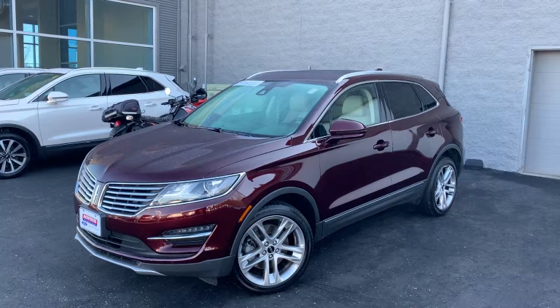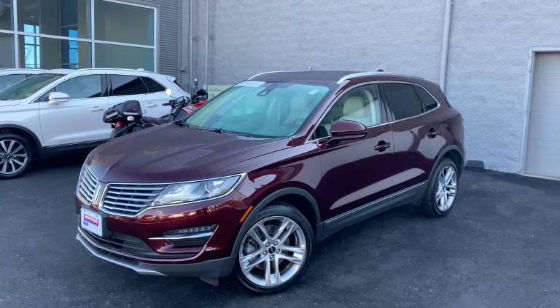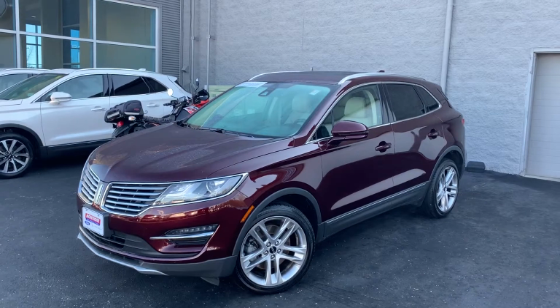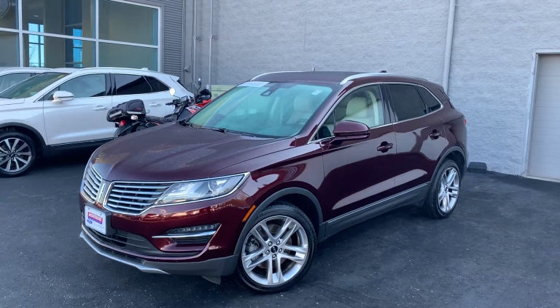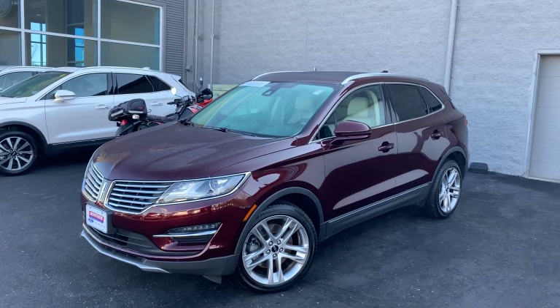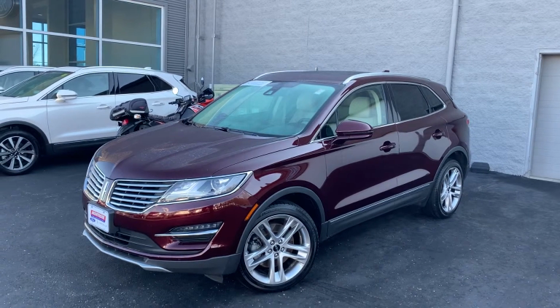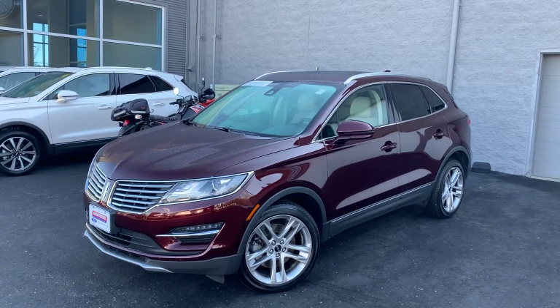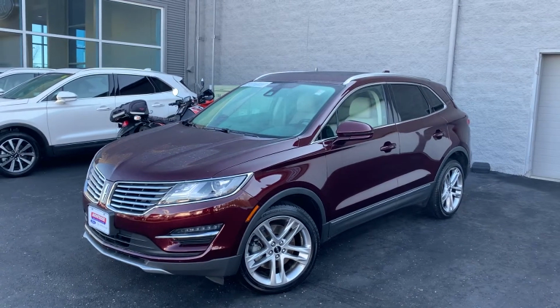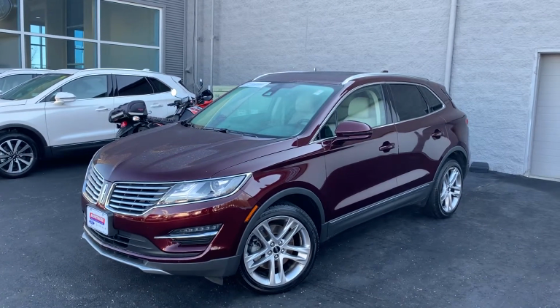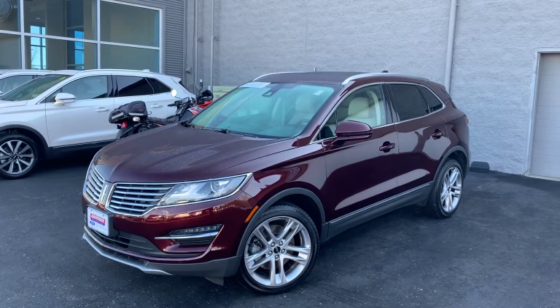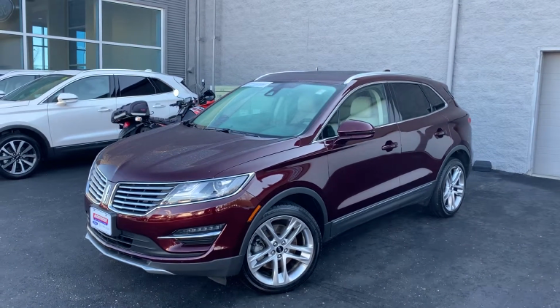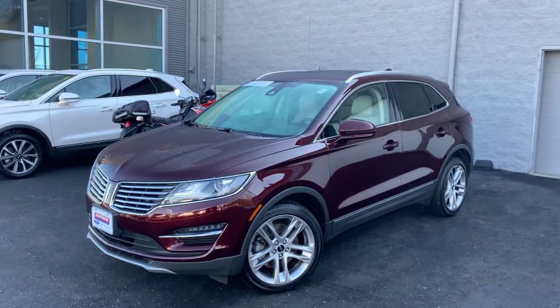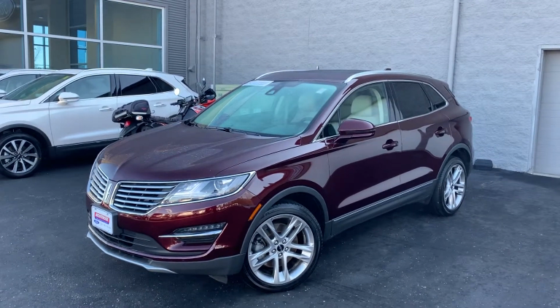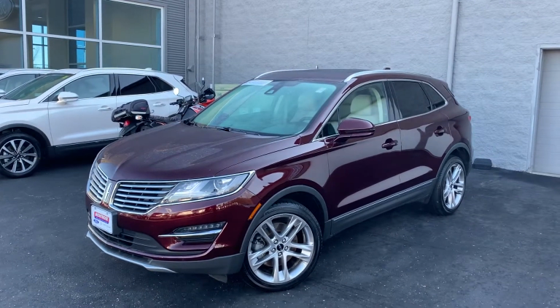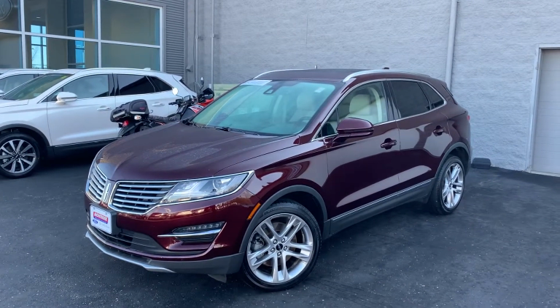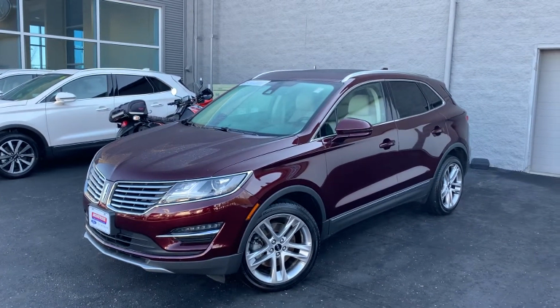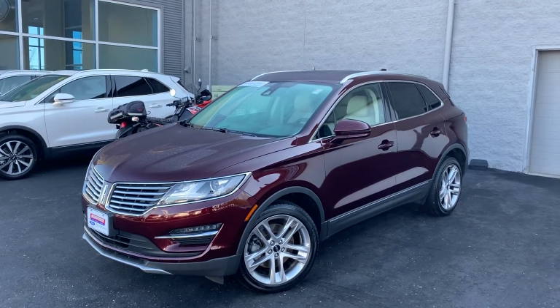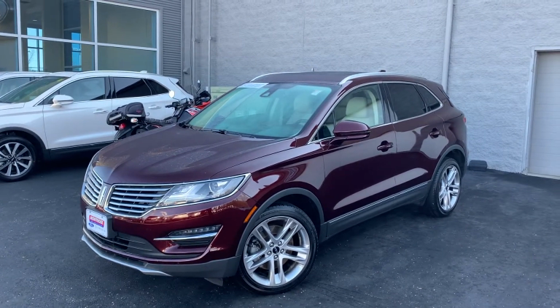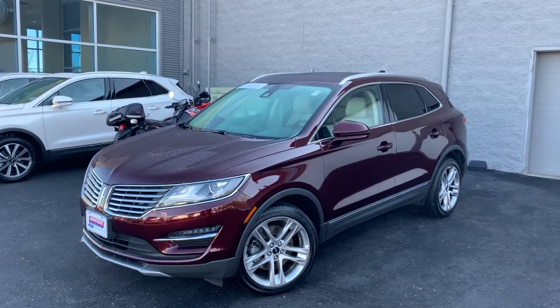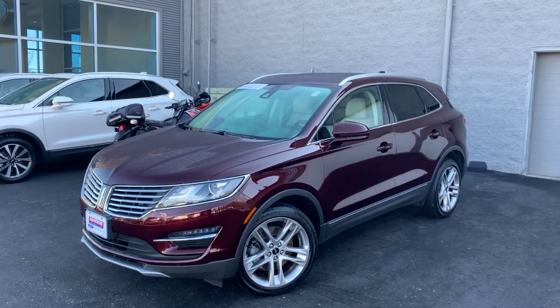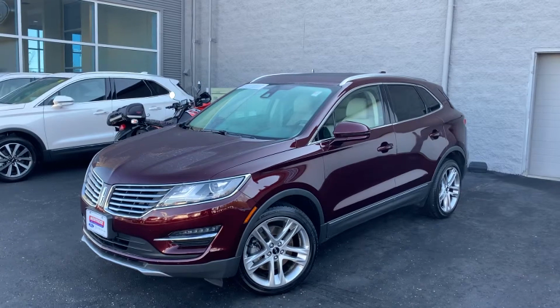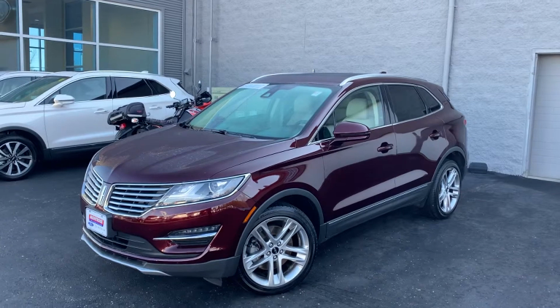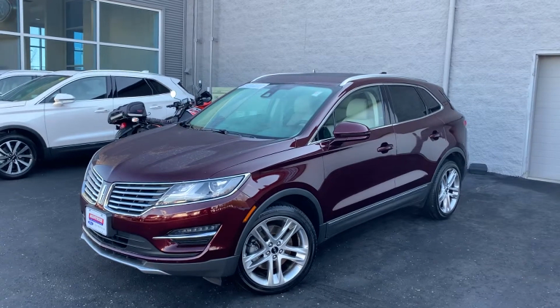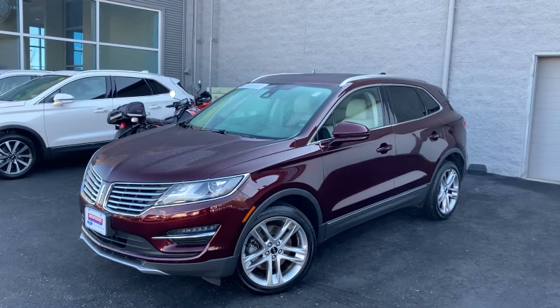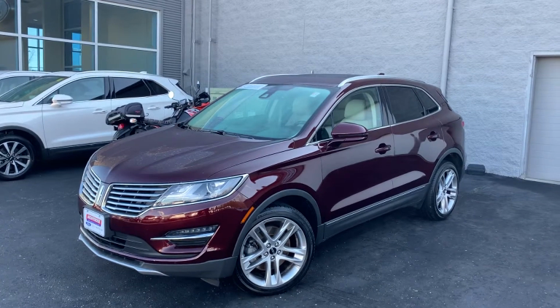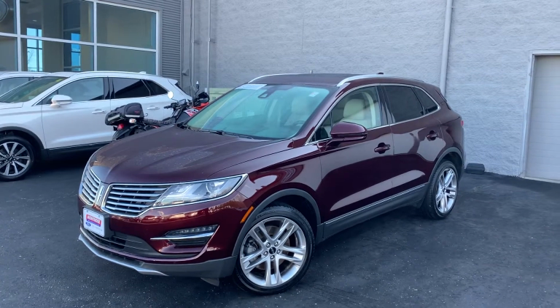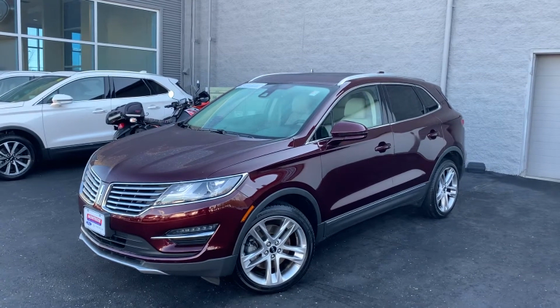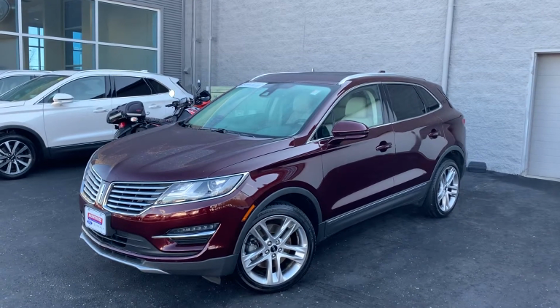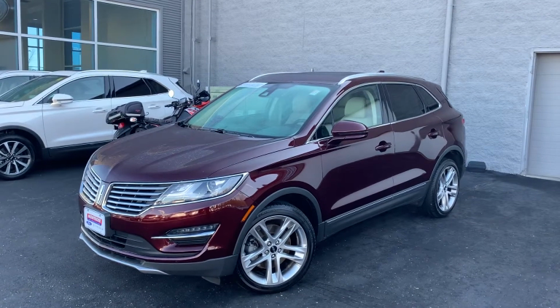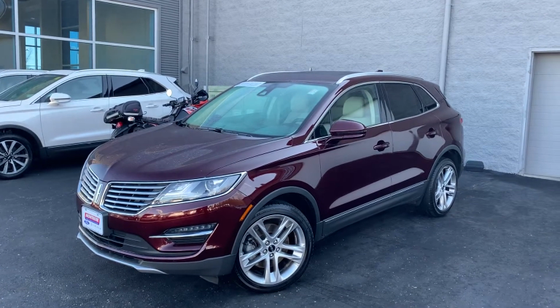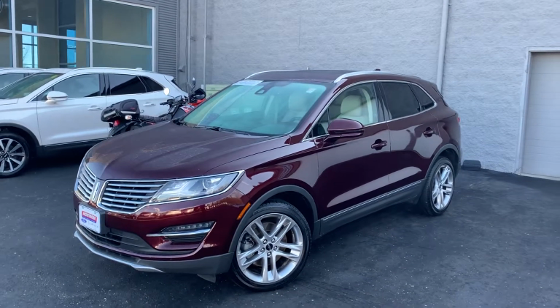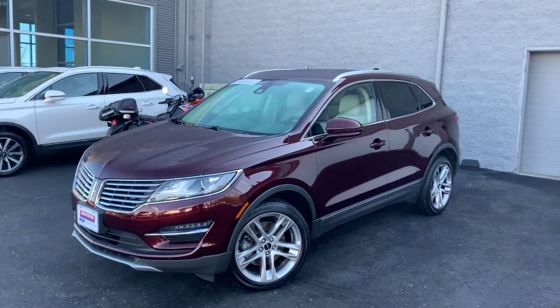This is Gage Leggle here at Montrose Ford Lincoln of Alliance. Just want to take you a quick video of the 2017 Lincoln MKC Reserve that you were checking out online.